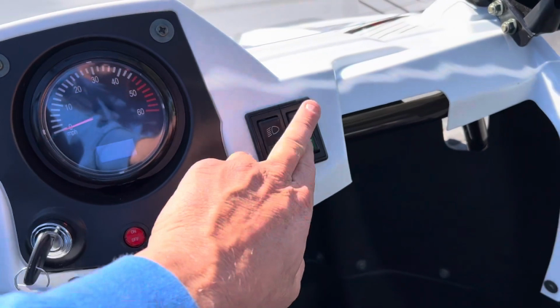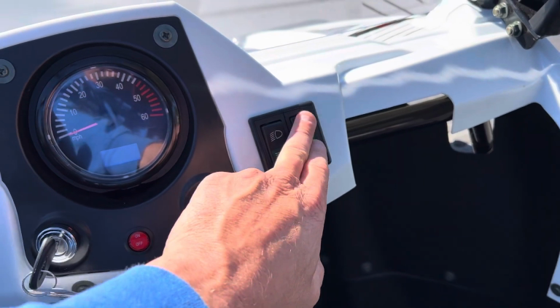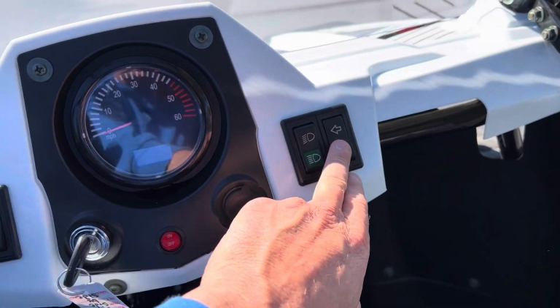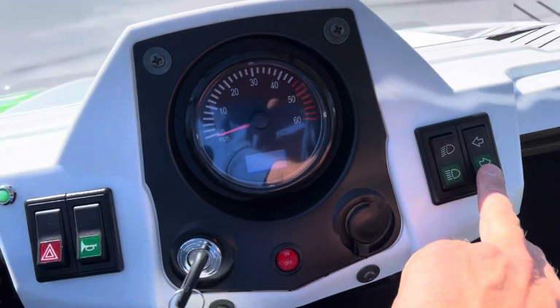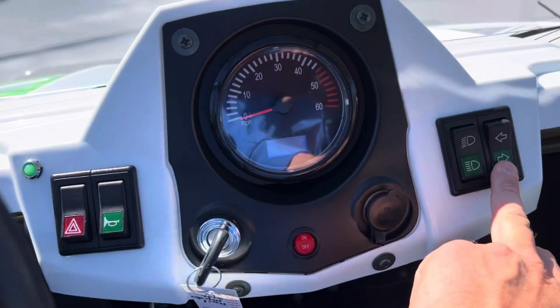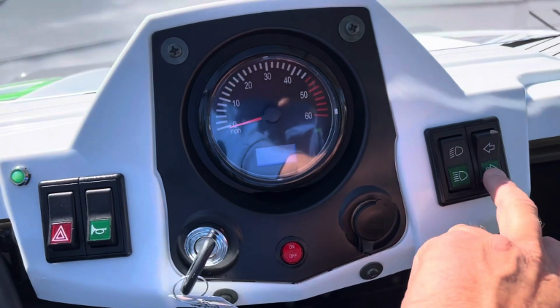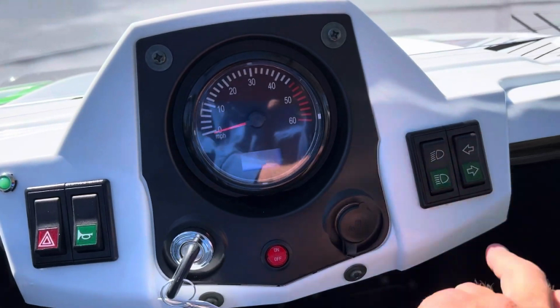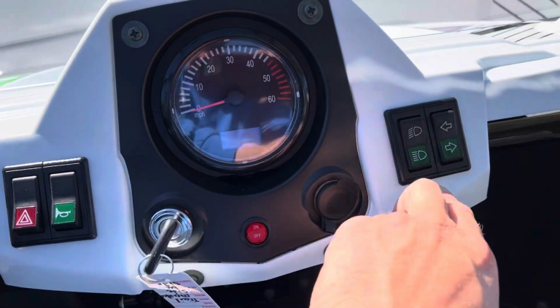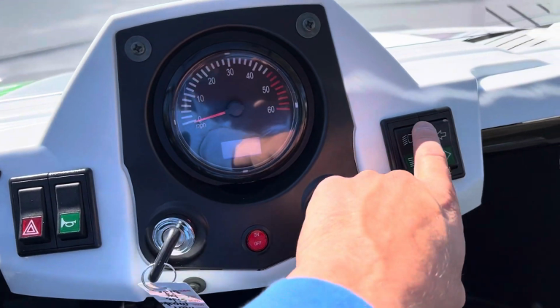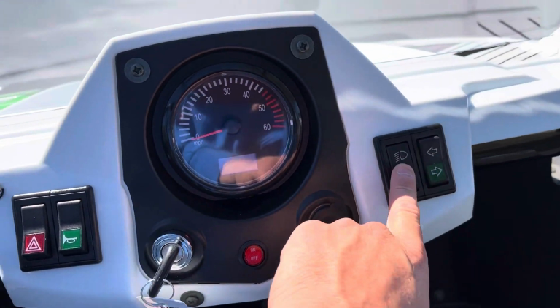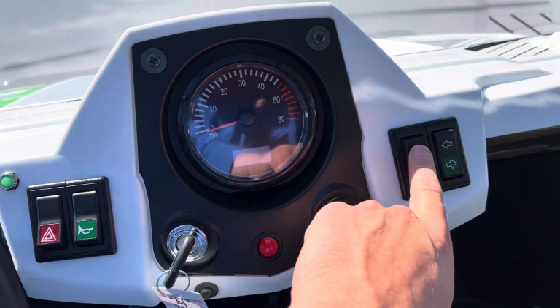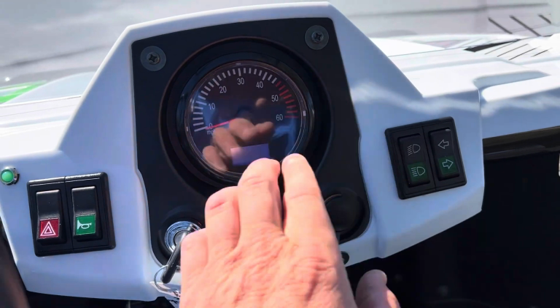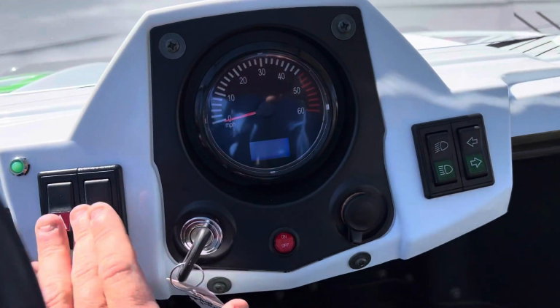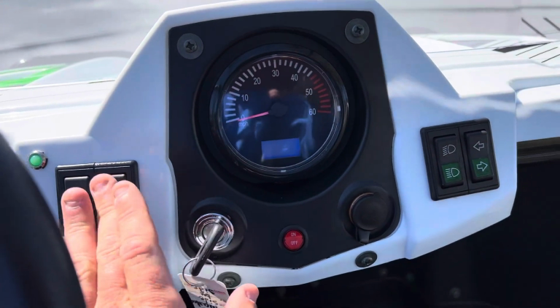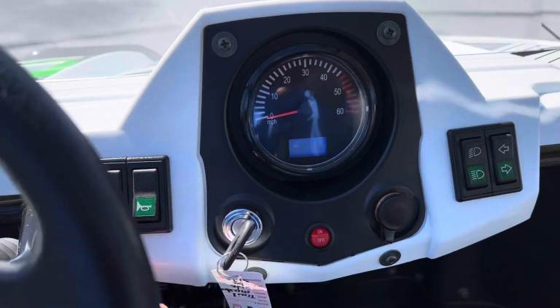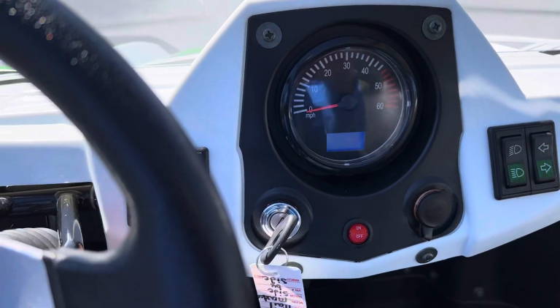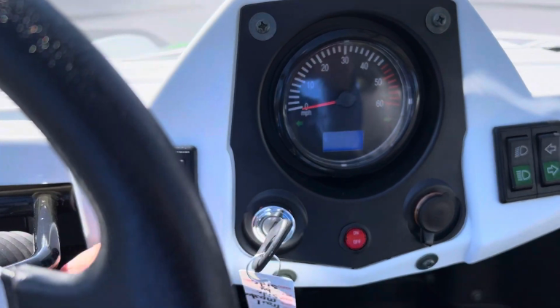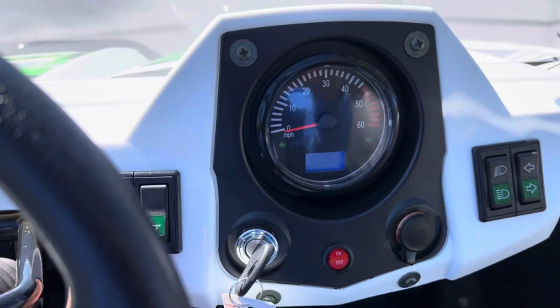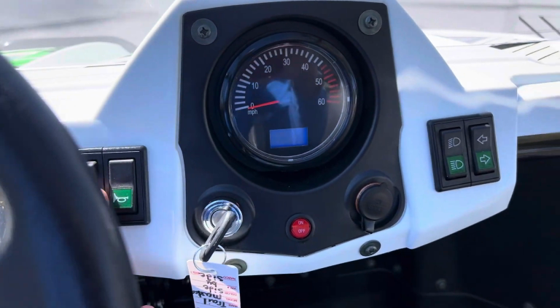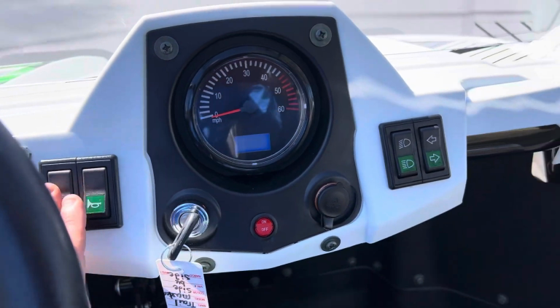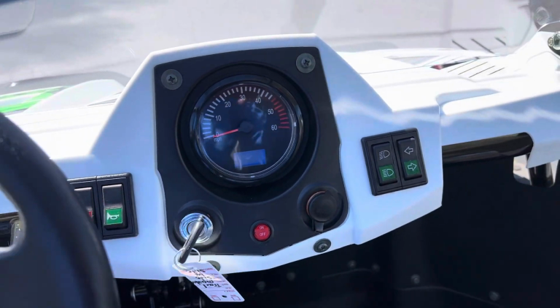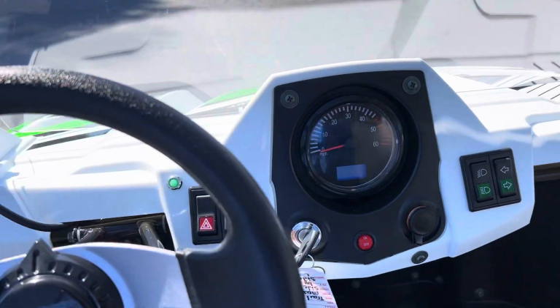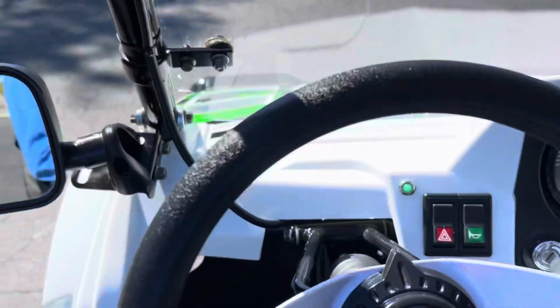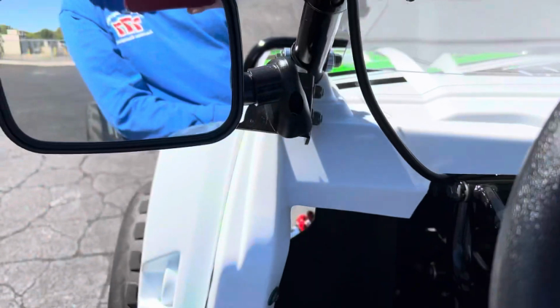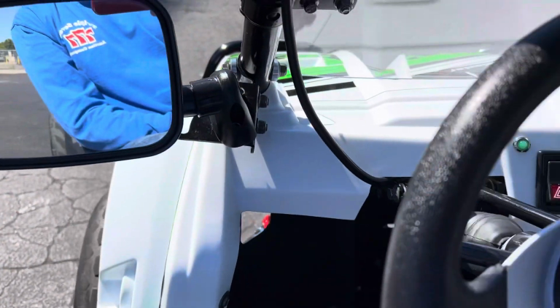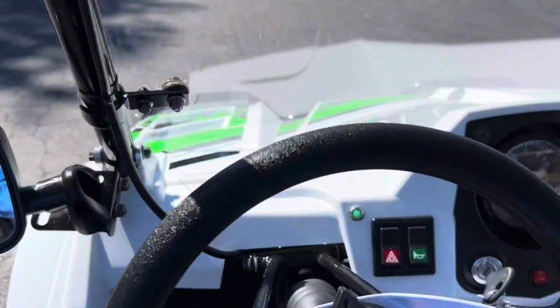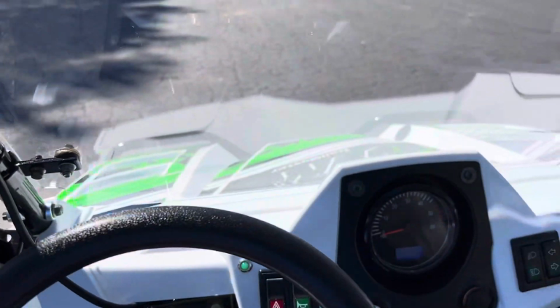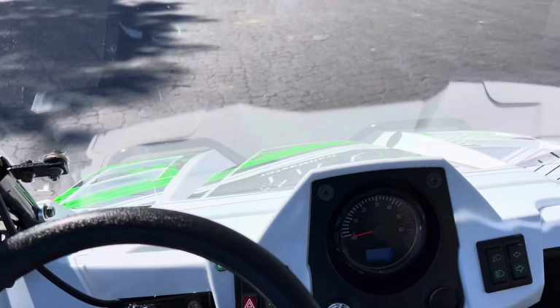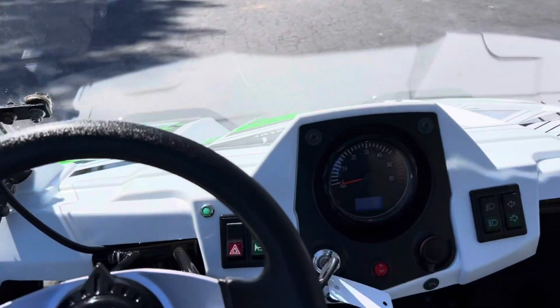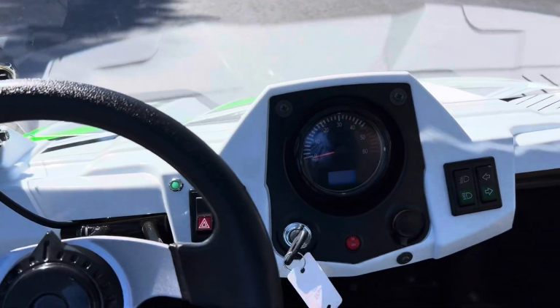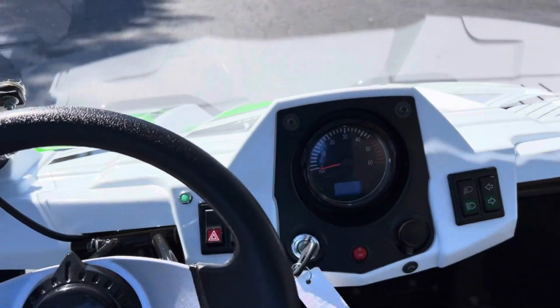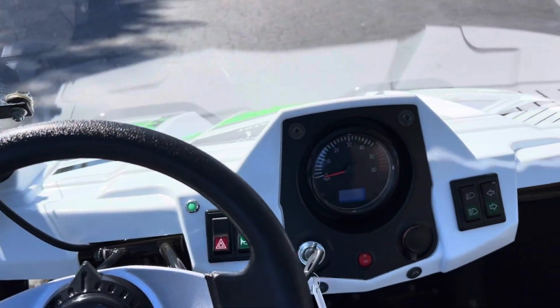Headlights. Blinkers work. Lights. Horn. Yeah, don't know what else to say.